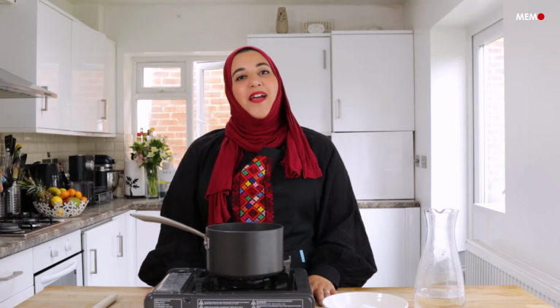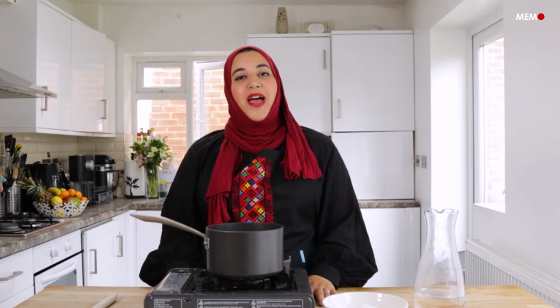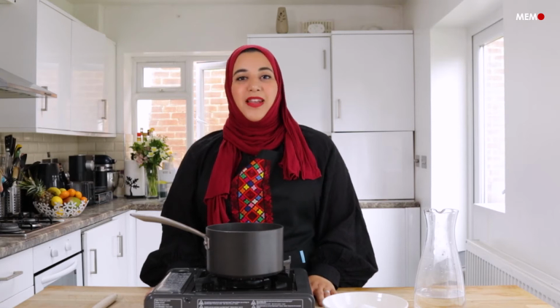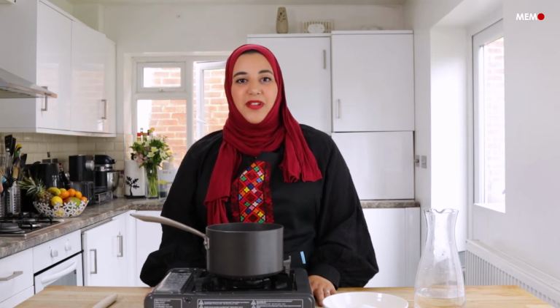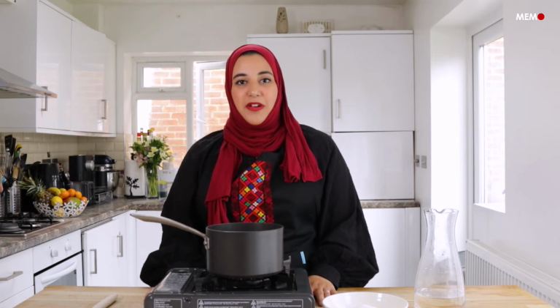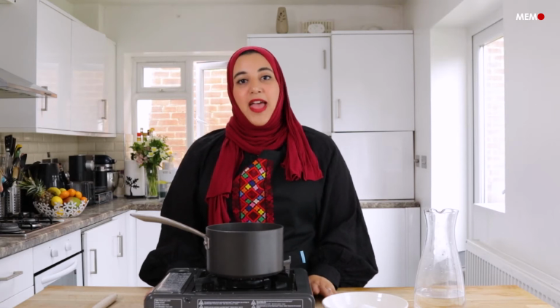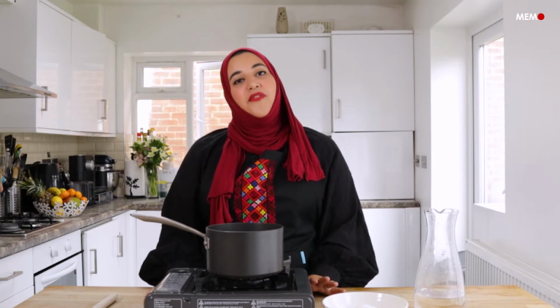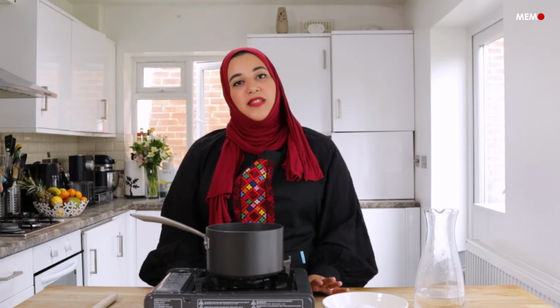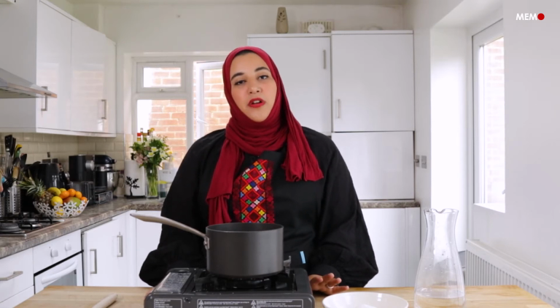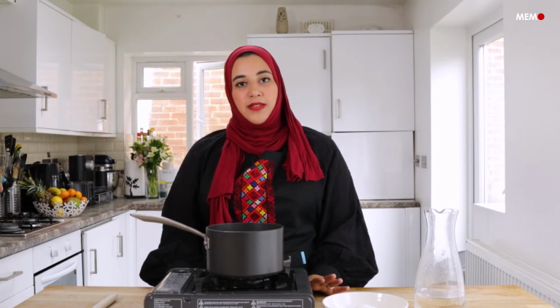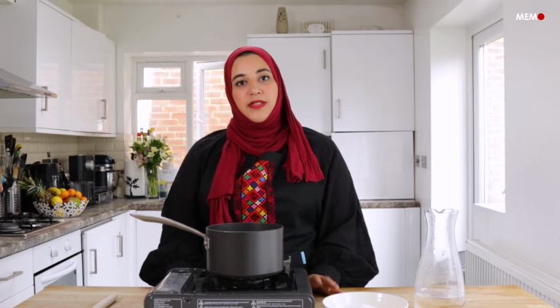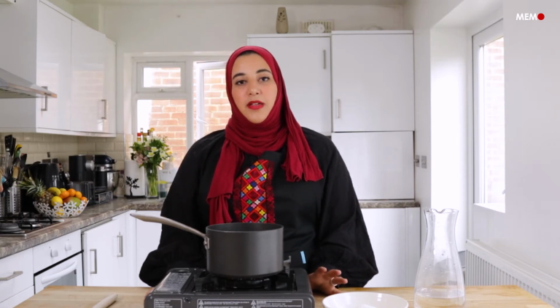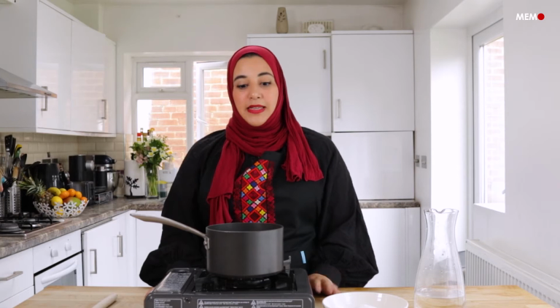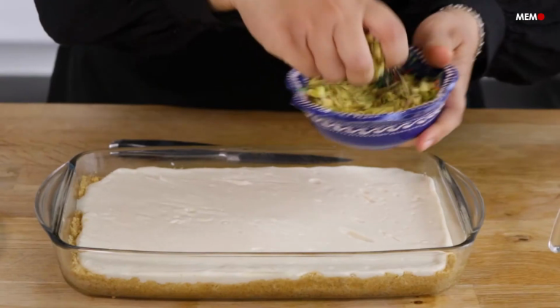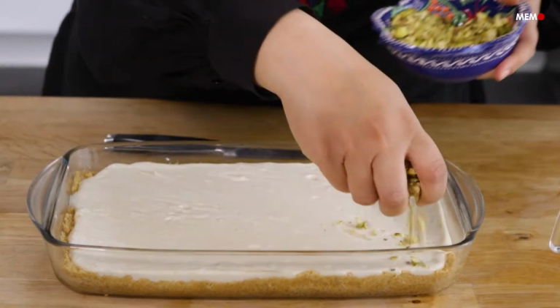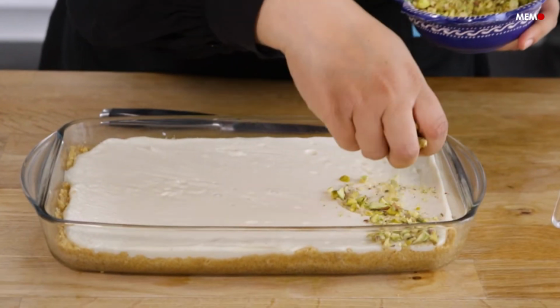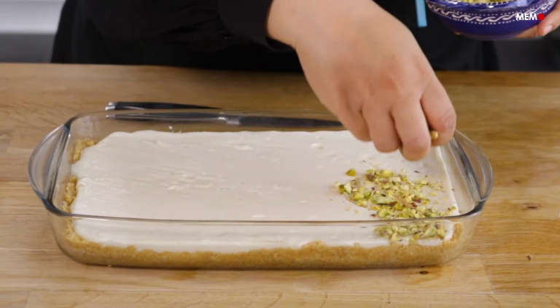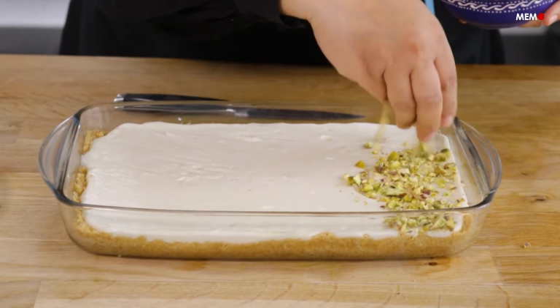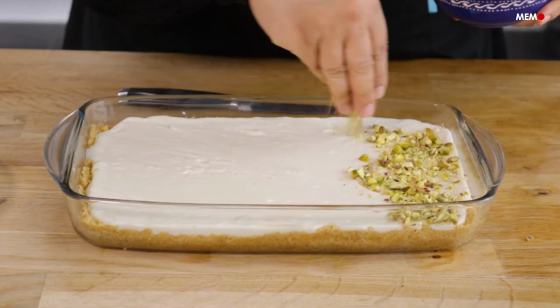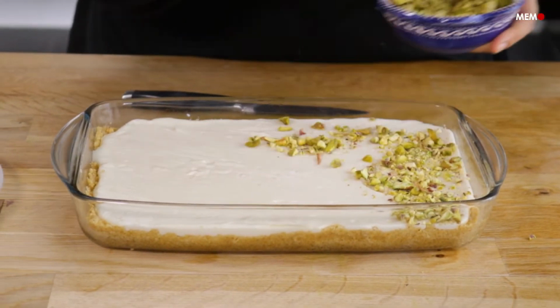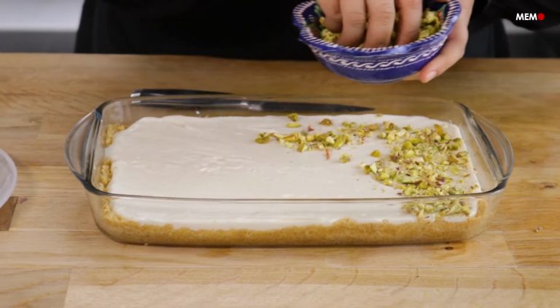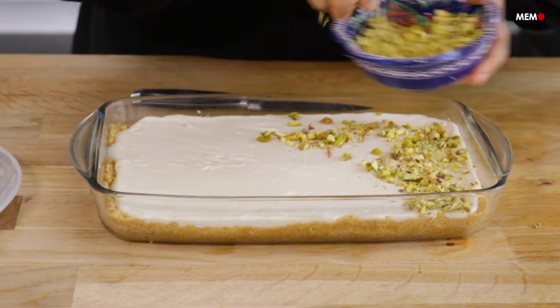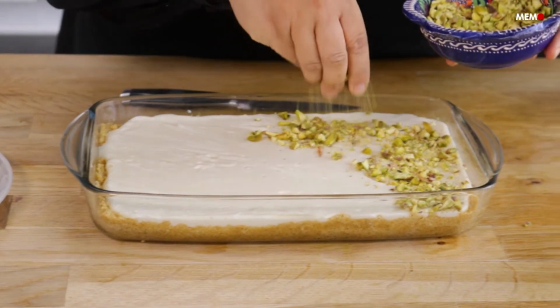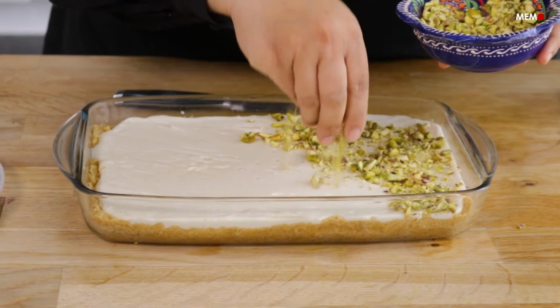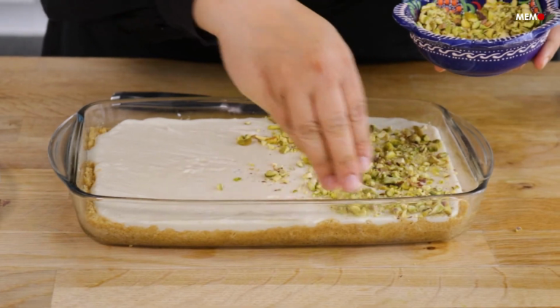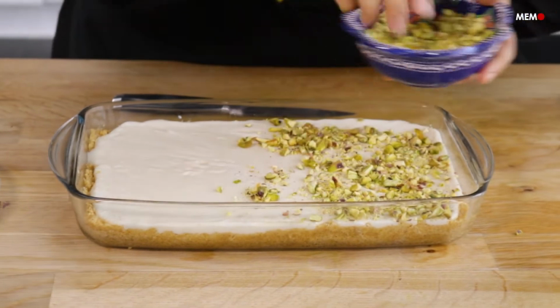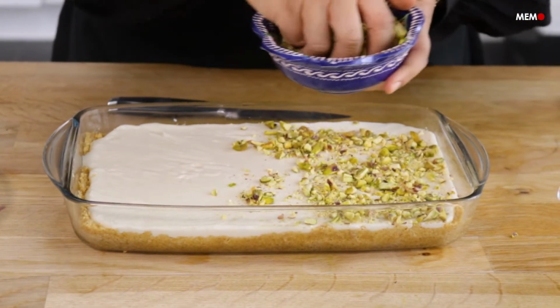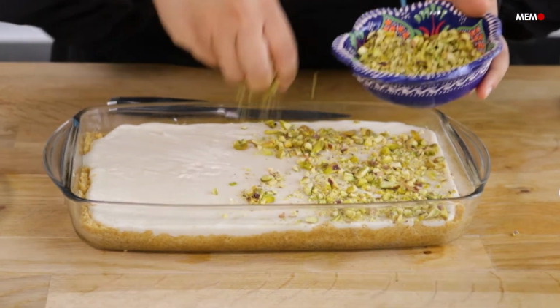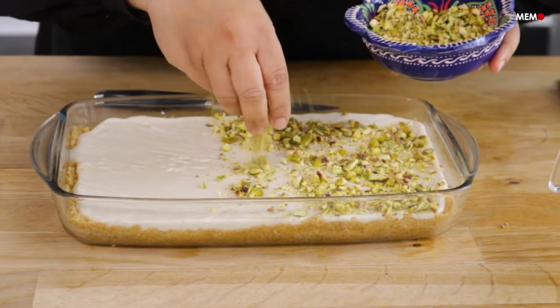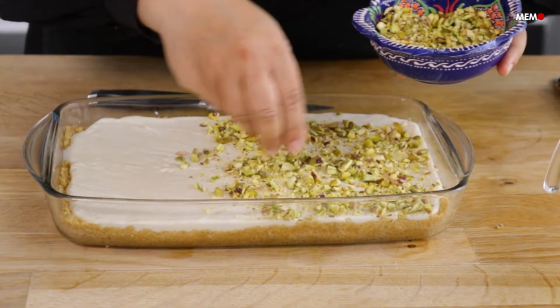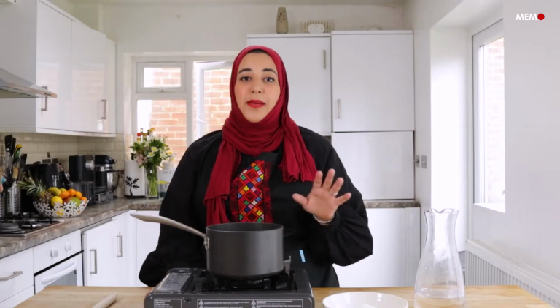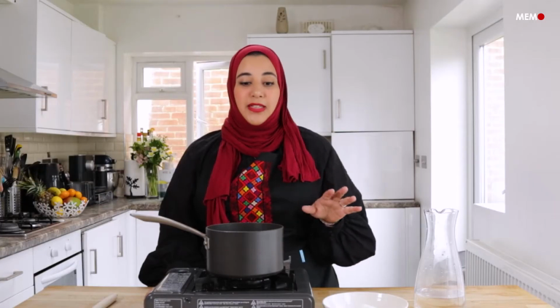Hi everyone, I'm Maha Salah from Middle East Monitor, and today for our last video in our Ramadan series, Ramadan Basics, we're going to end on a sweet note with our dessert, Madlu'a, which is really known in the Levant. It consists of a semolina base and a milk layer on top. It's absolutely delicious.